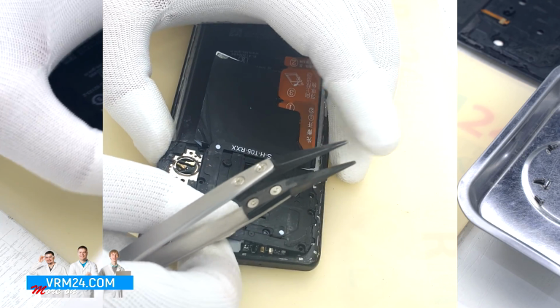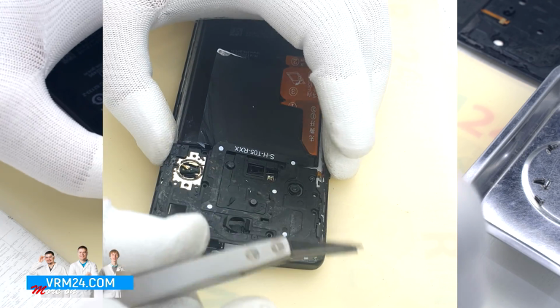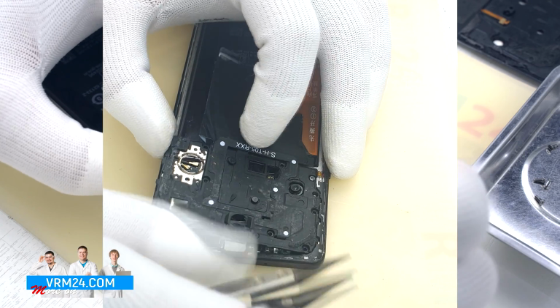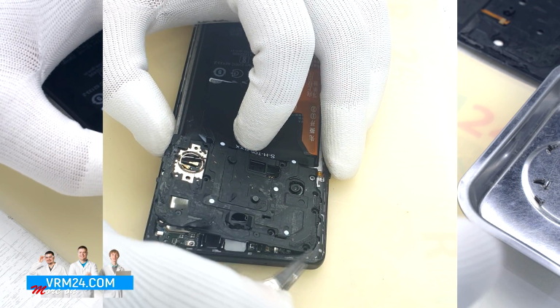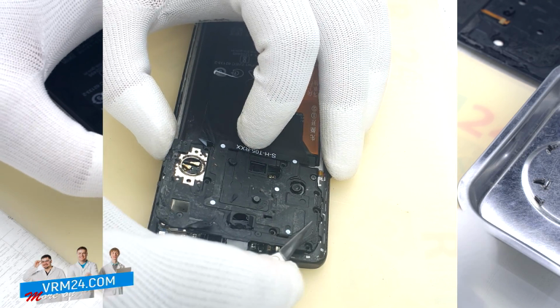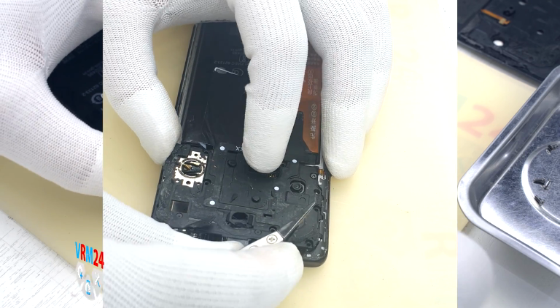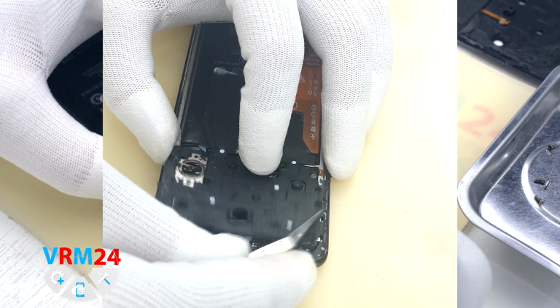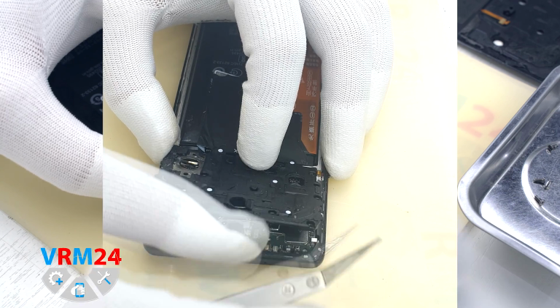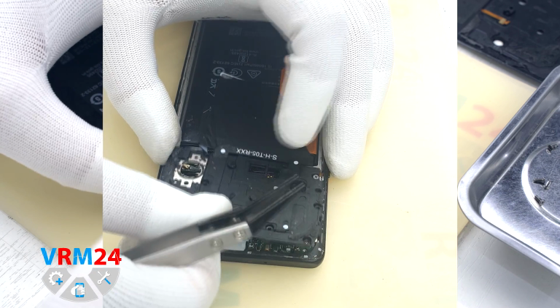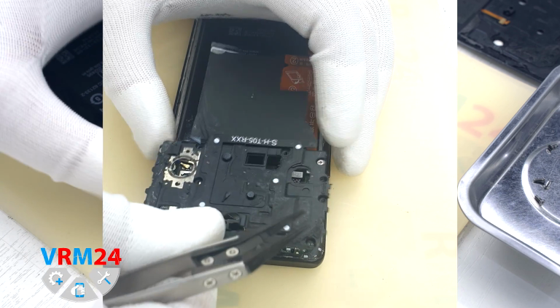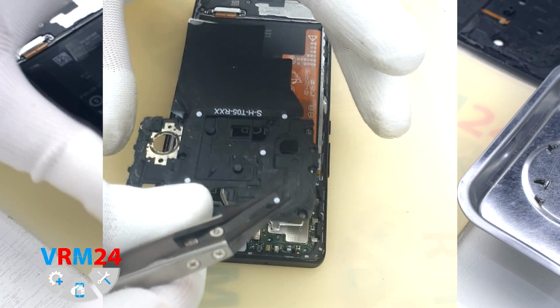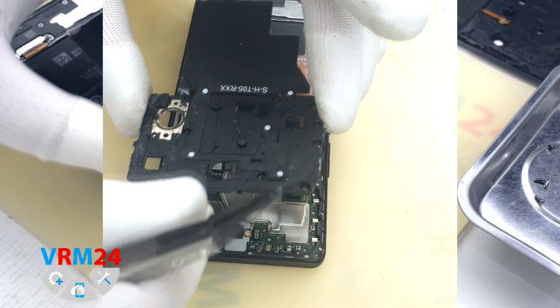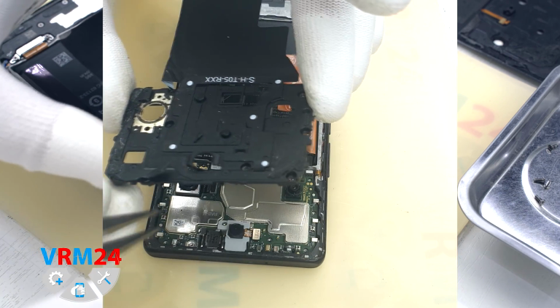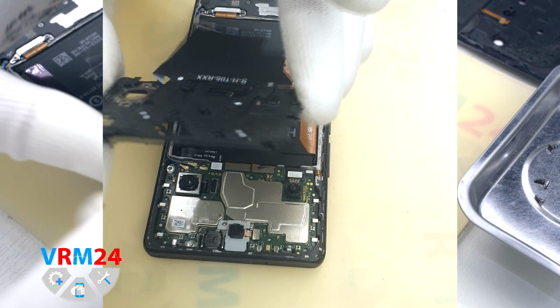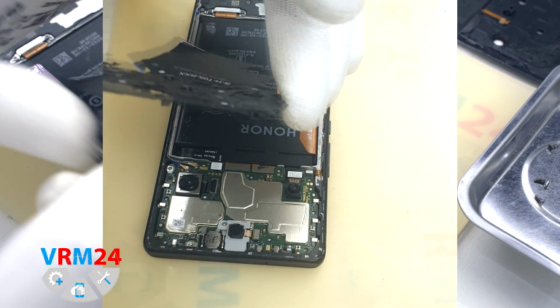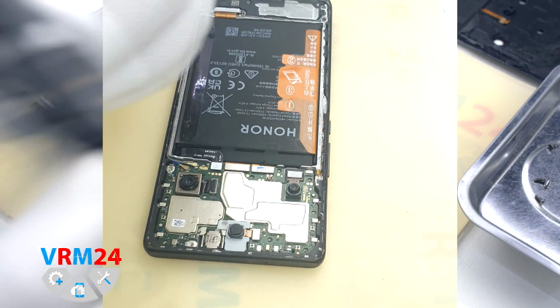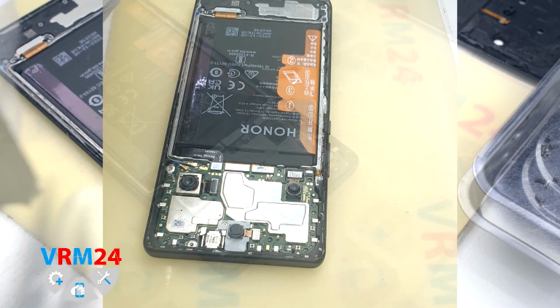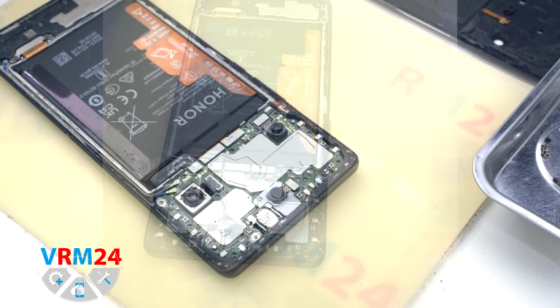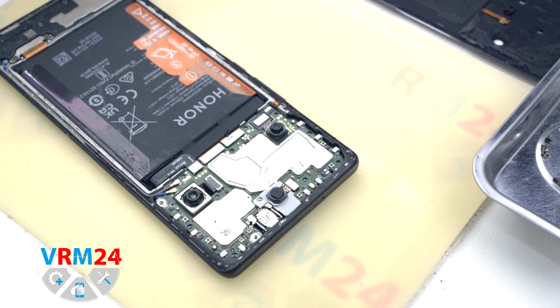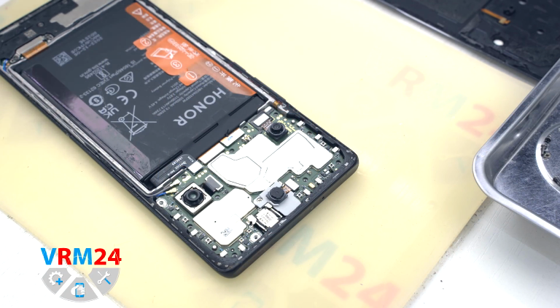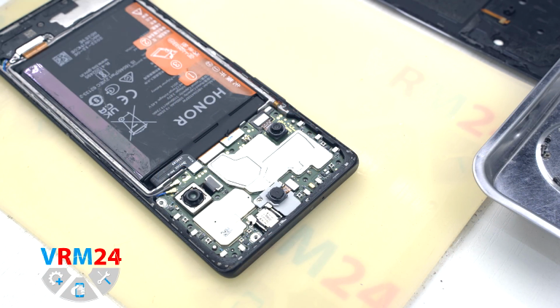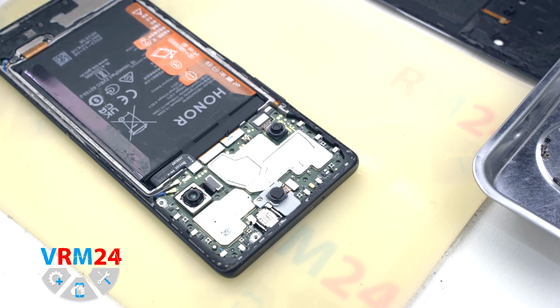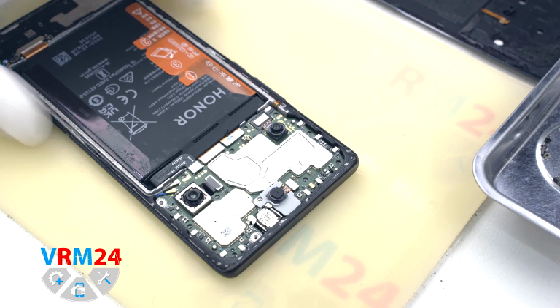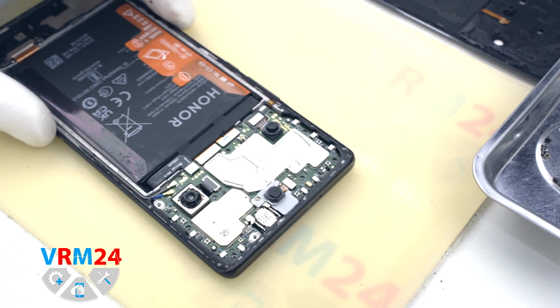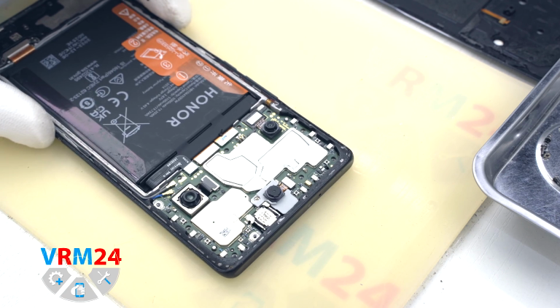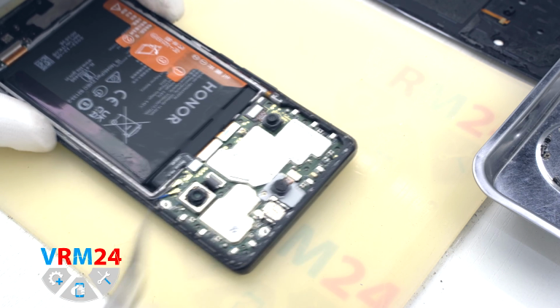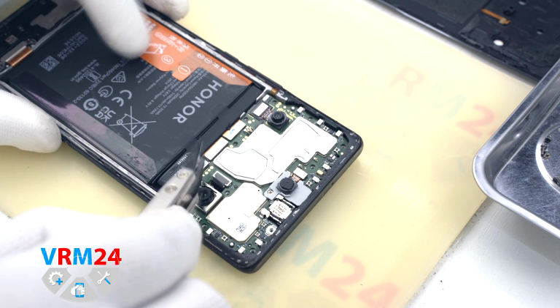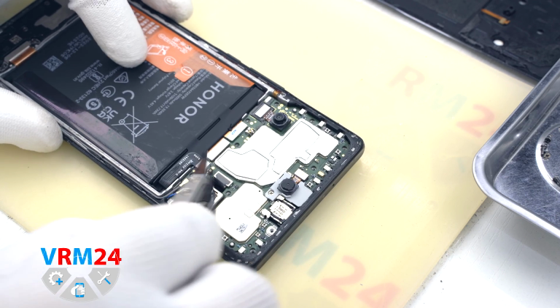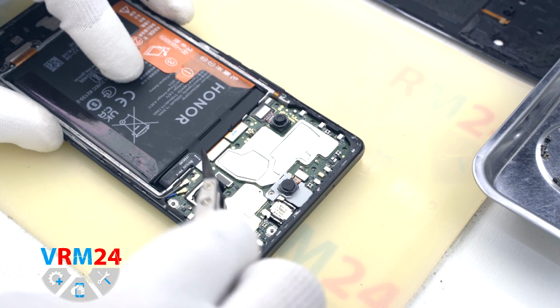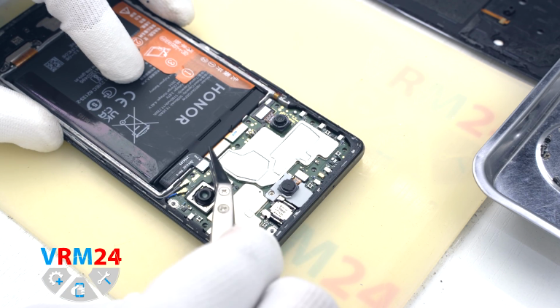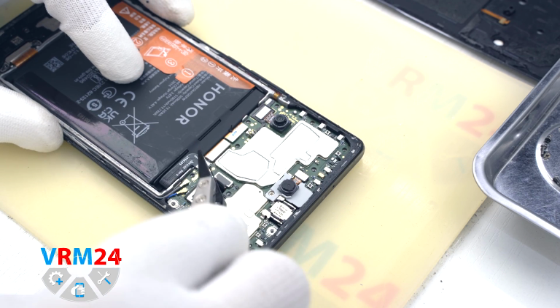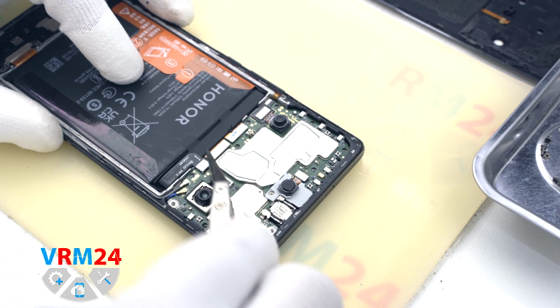We can detach the cover hiding the motherboard. Then we disconnect the battery connector — we use a non-metal tool for this.